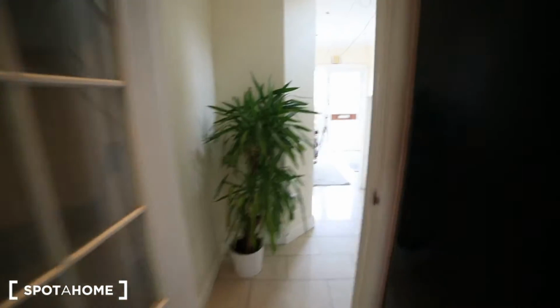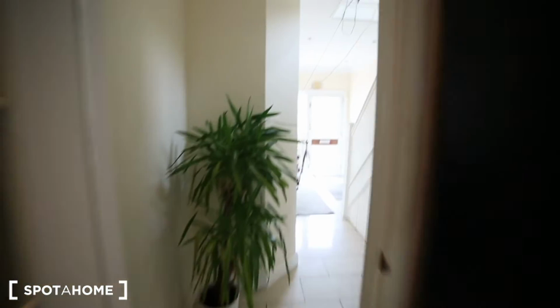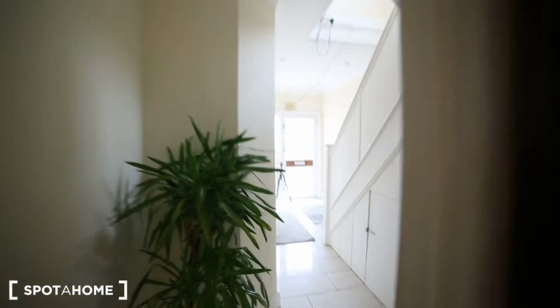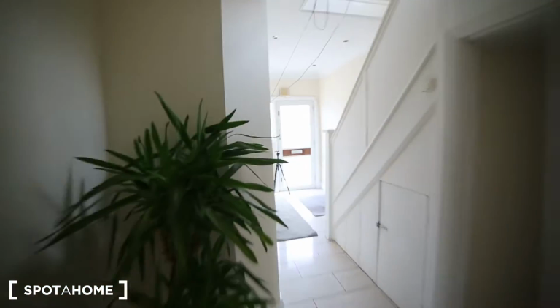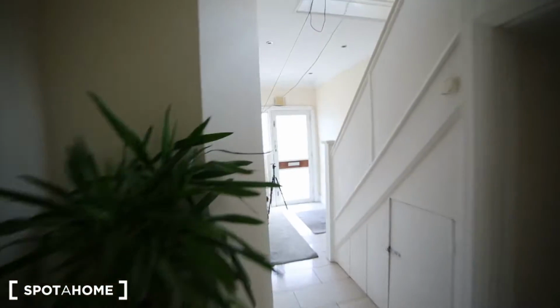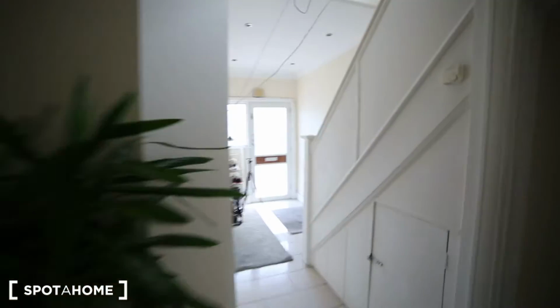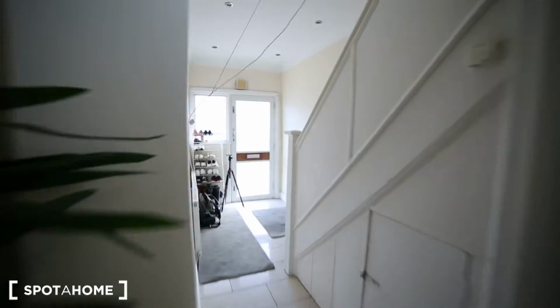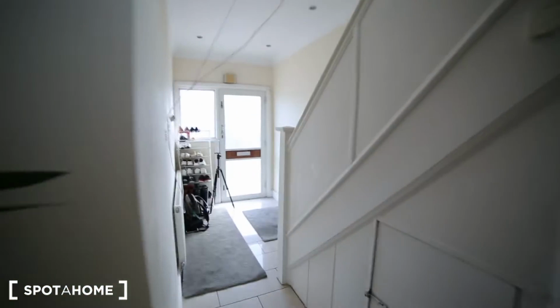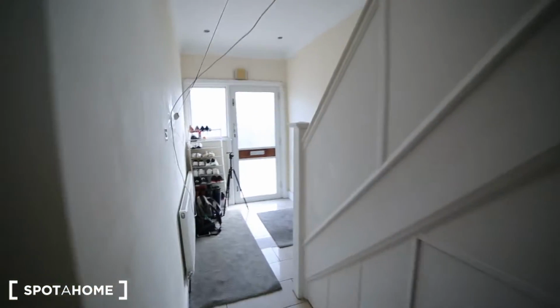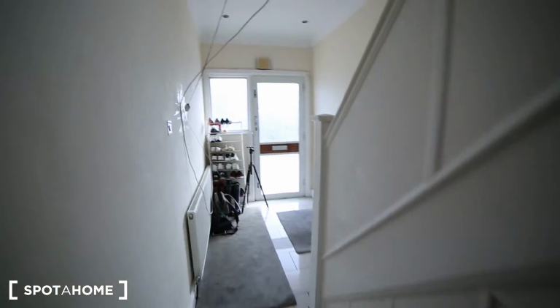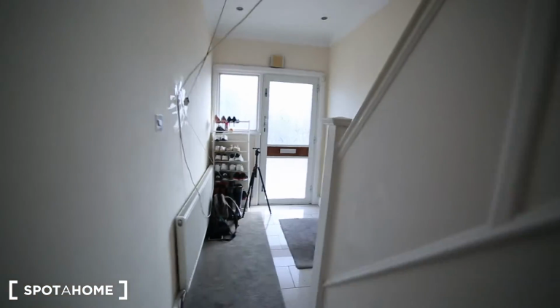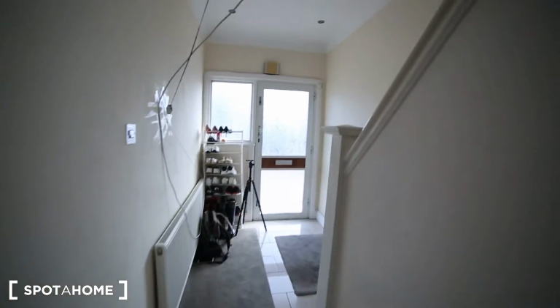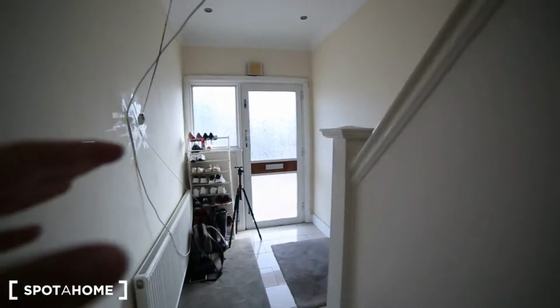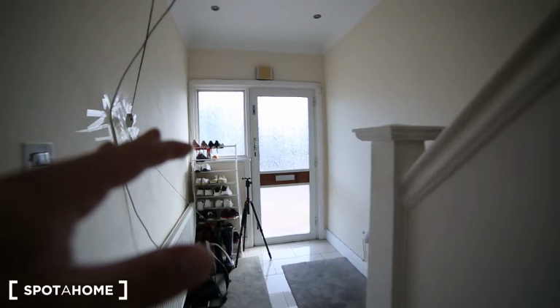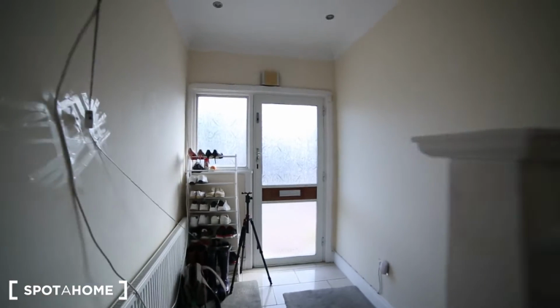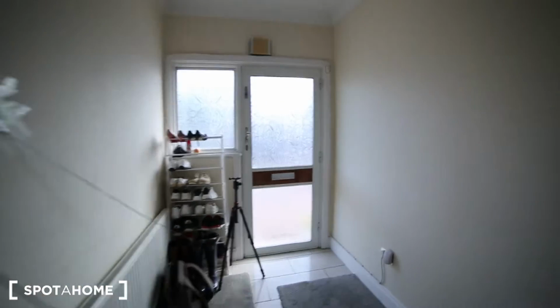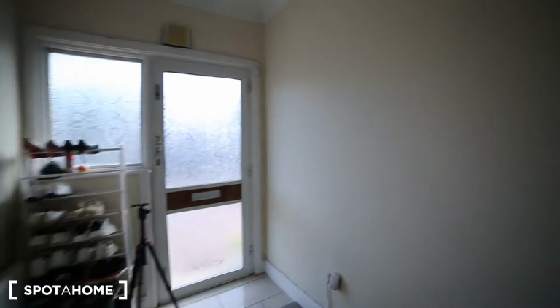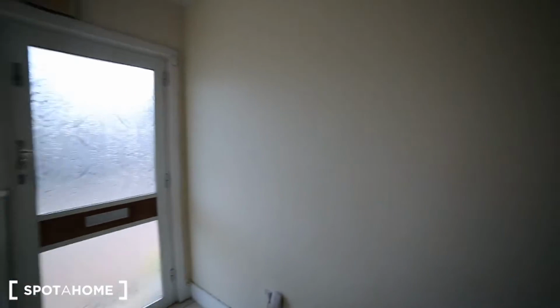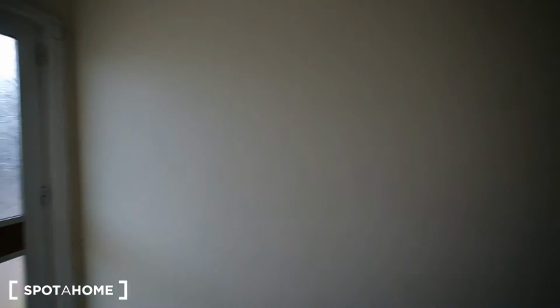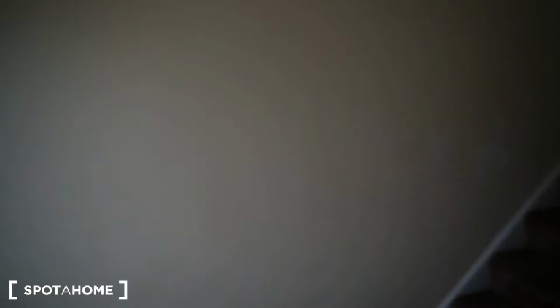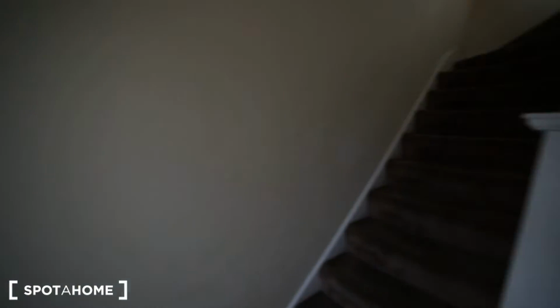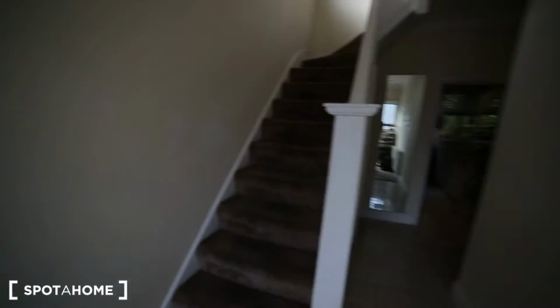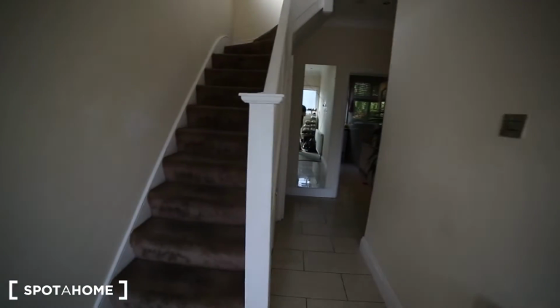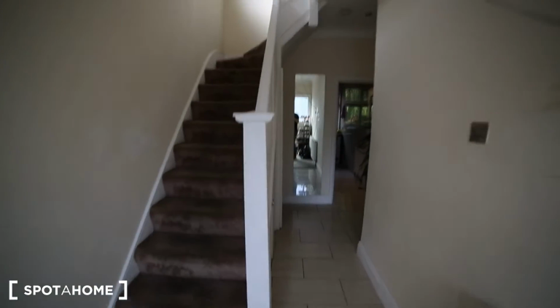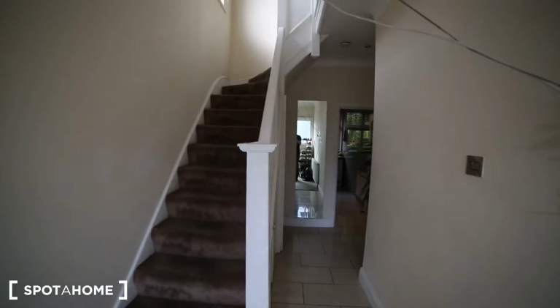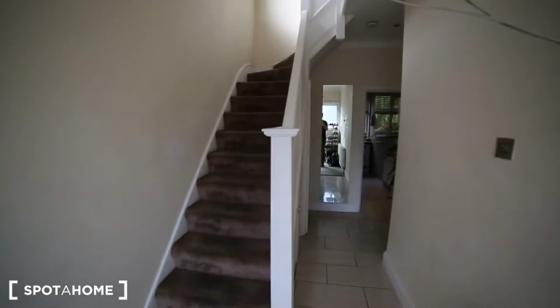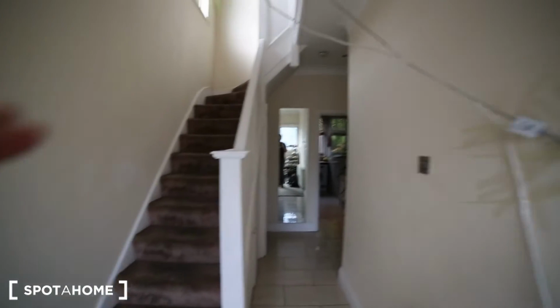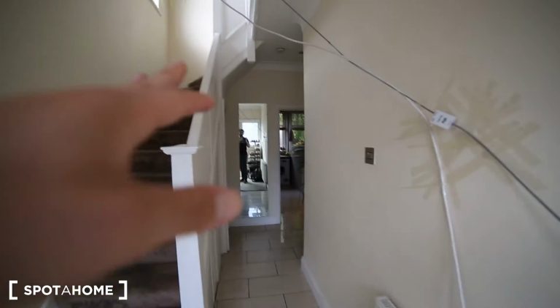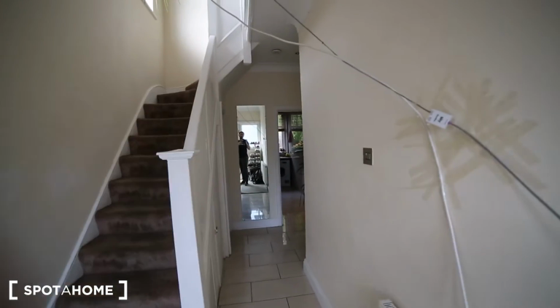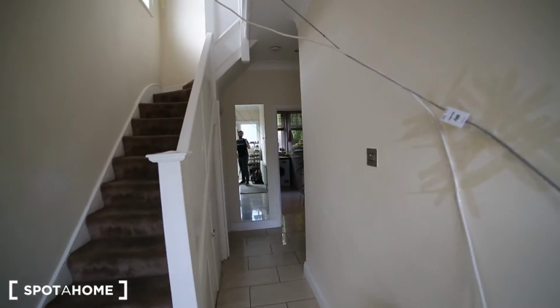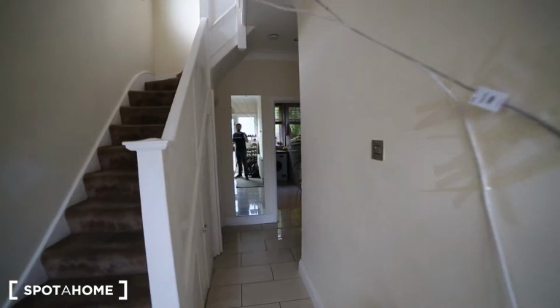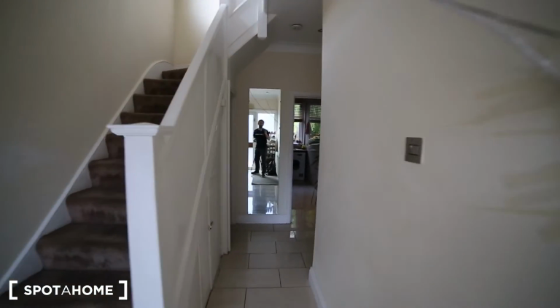That's the main entrance of the apartment, and as we get in we have the stairs just here and then the mirror.